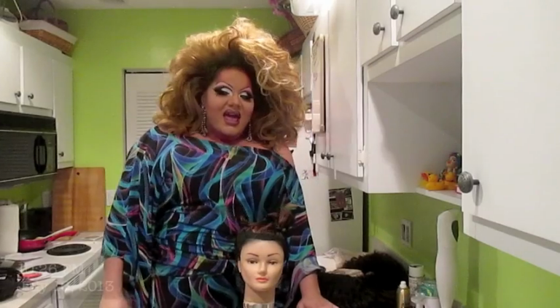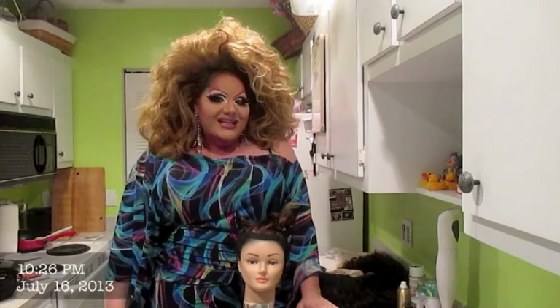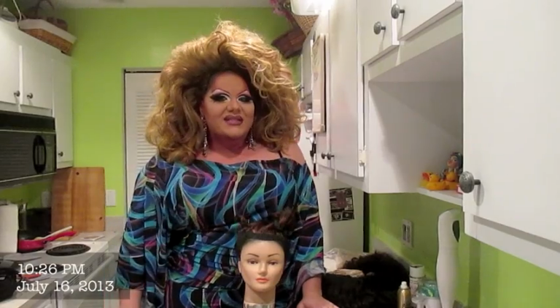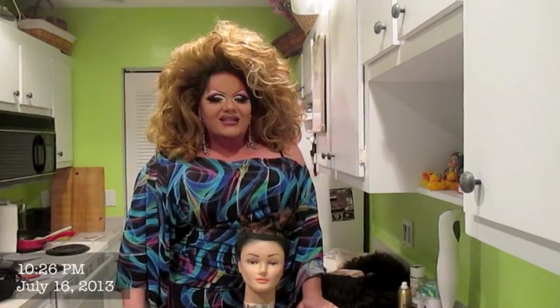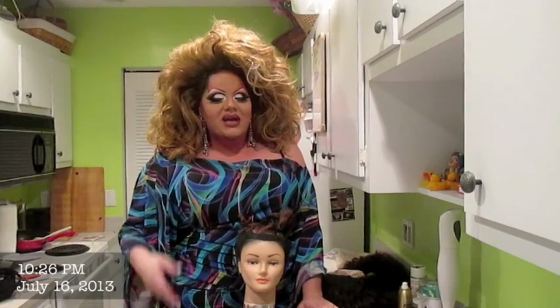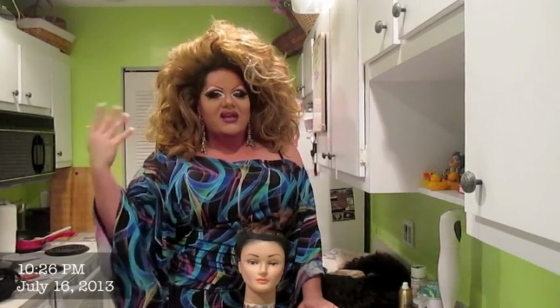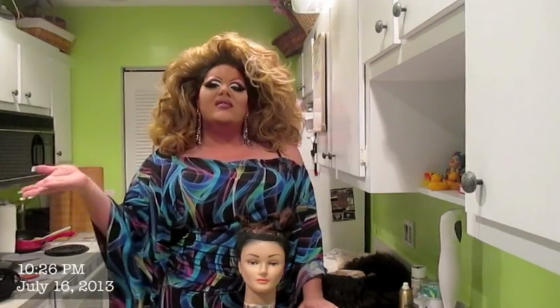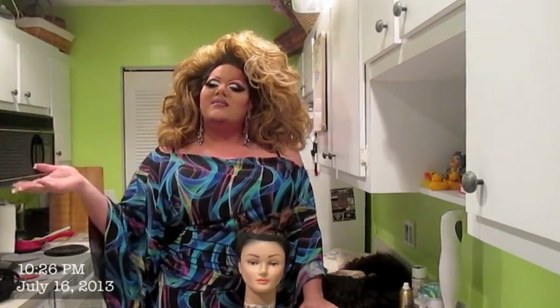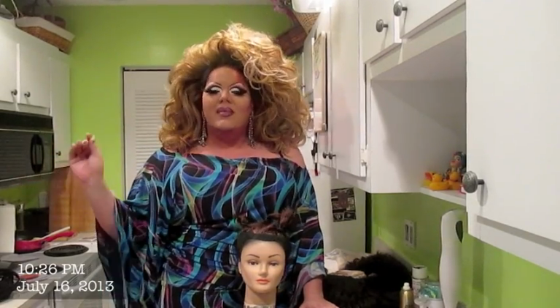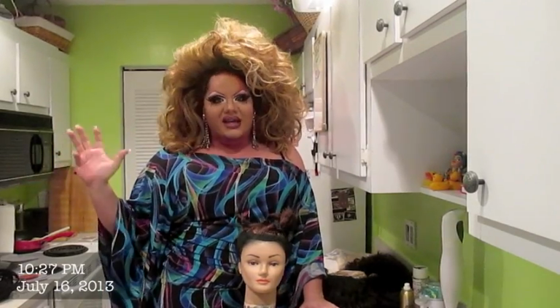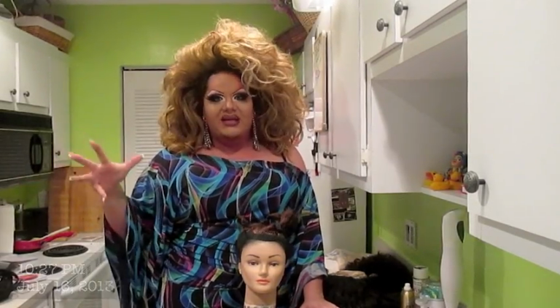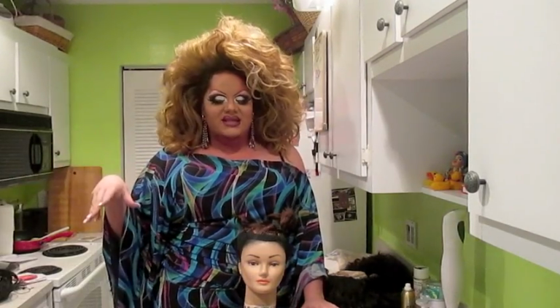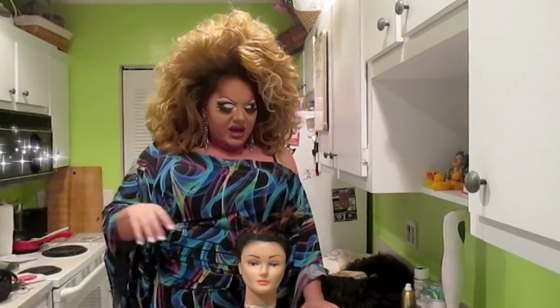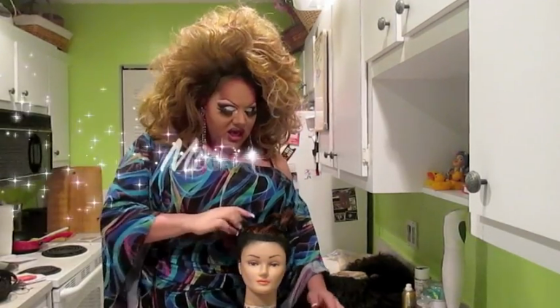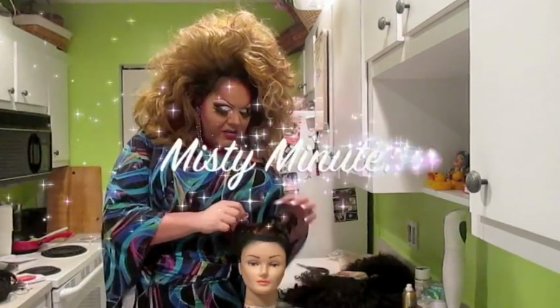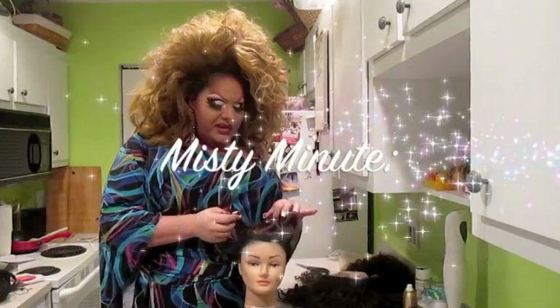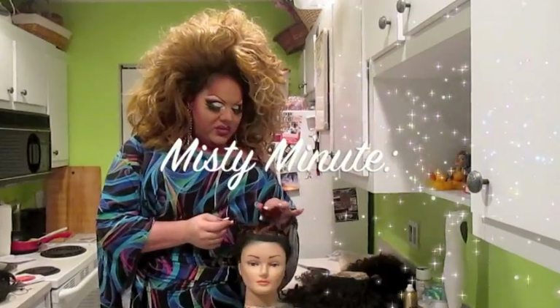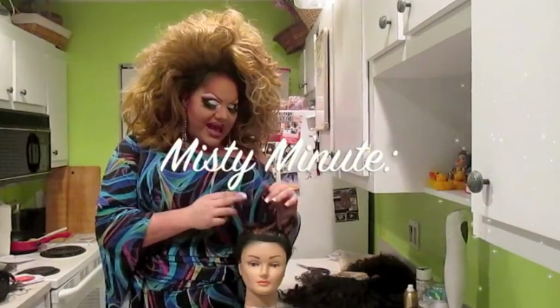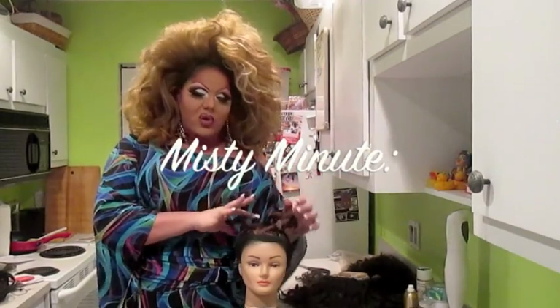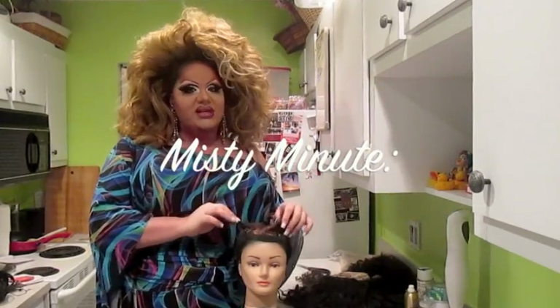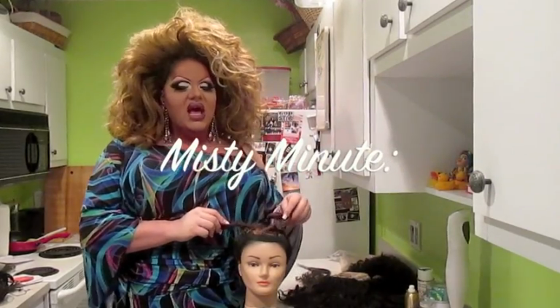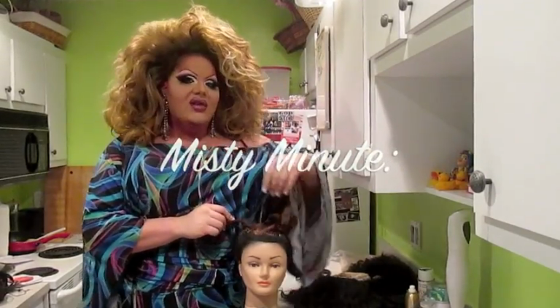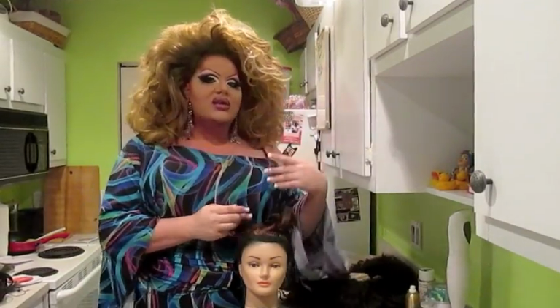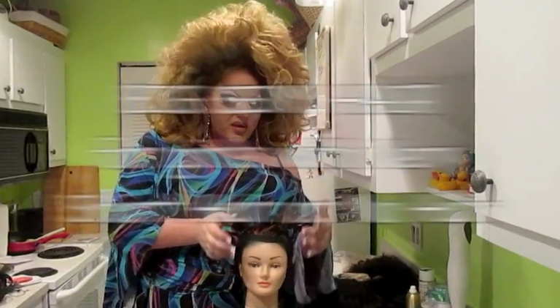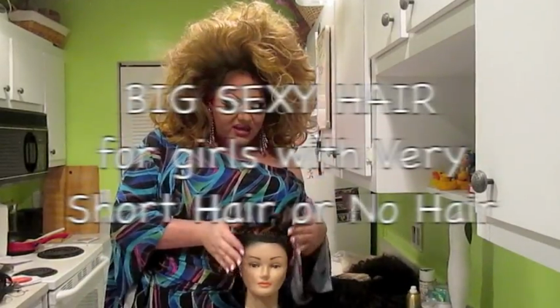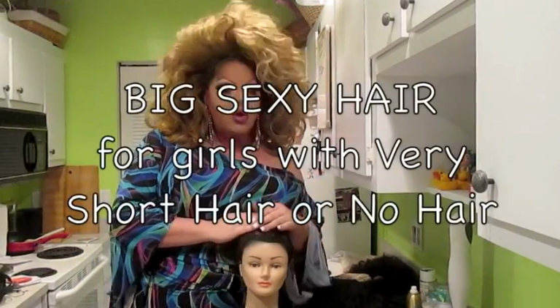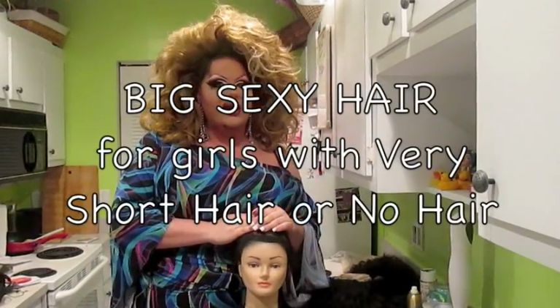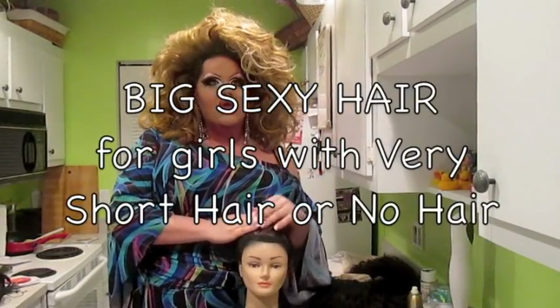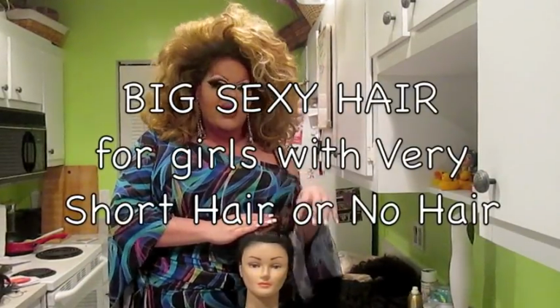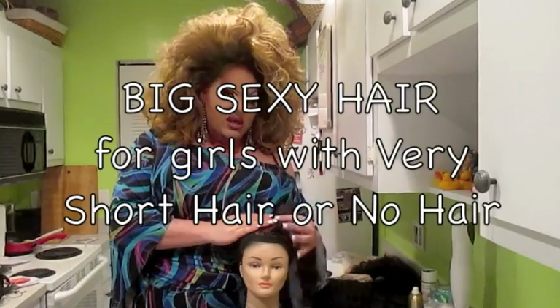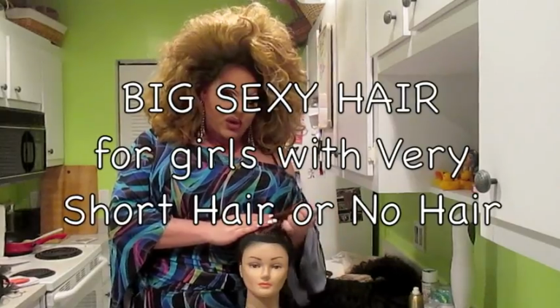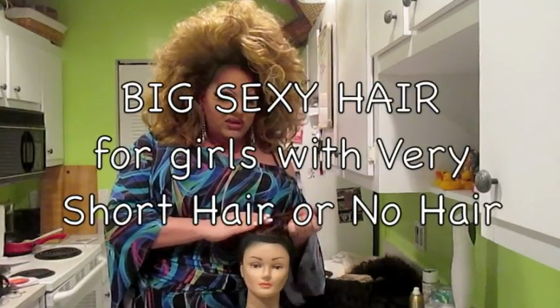Hey guys, it's Misty Eyes and I'm here with another Misty Minute about how to get big sexy hair. A lot of people replied to the one I had about ponytails and wanted to know what to do if you had no hair or hair that you could not put in a ponytail.